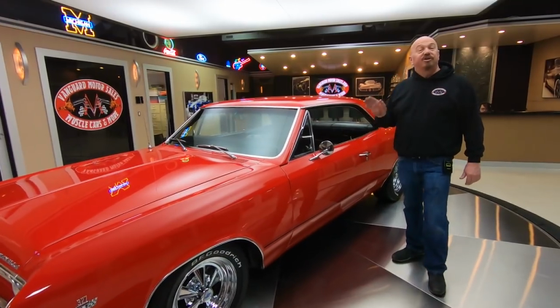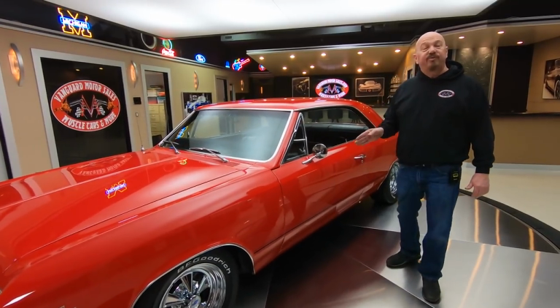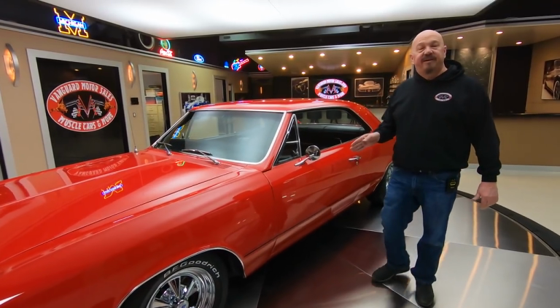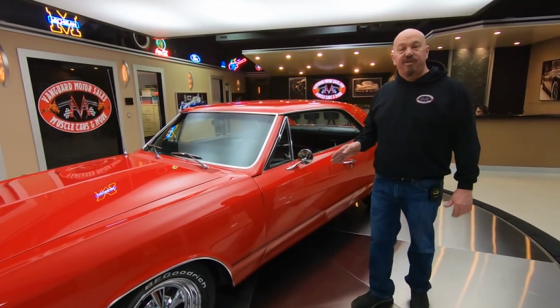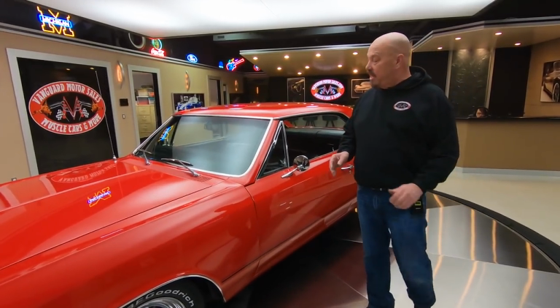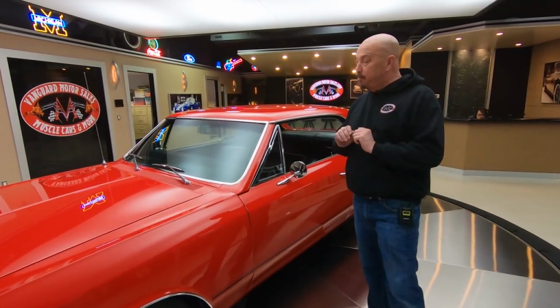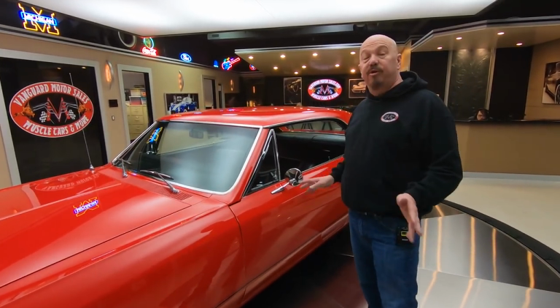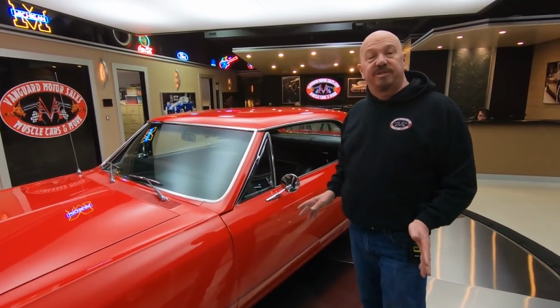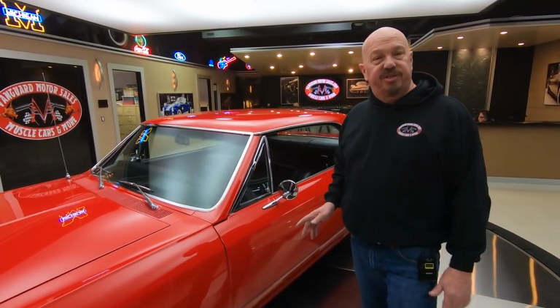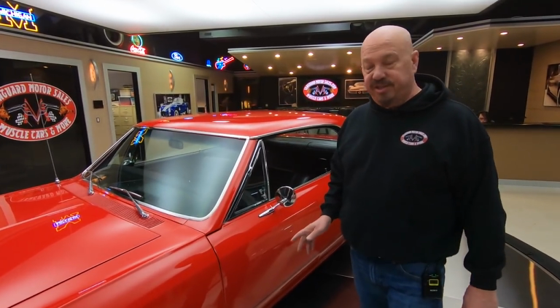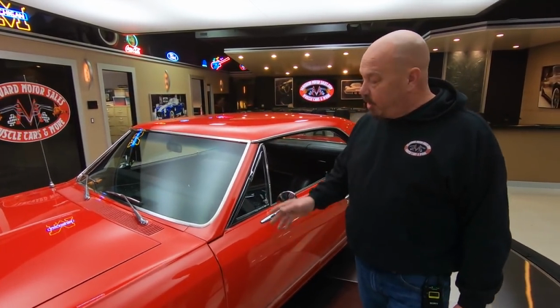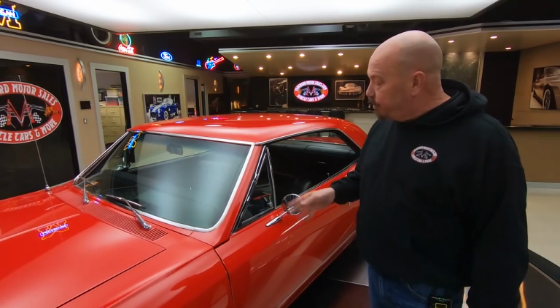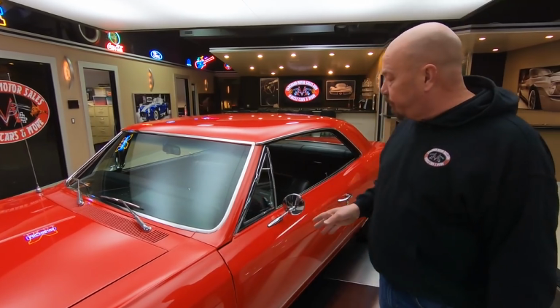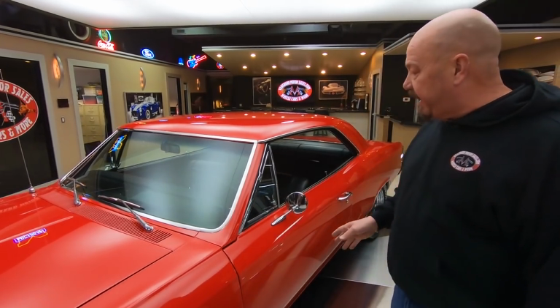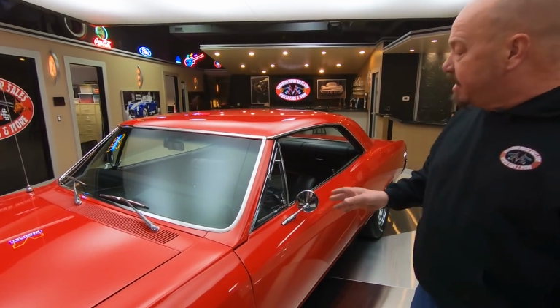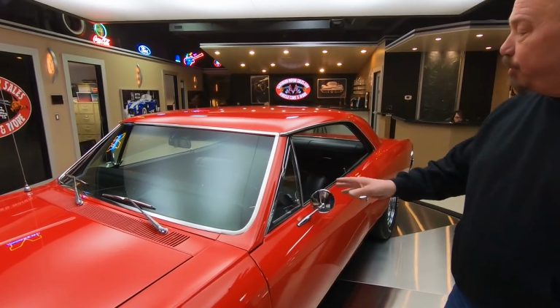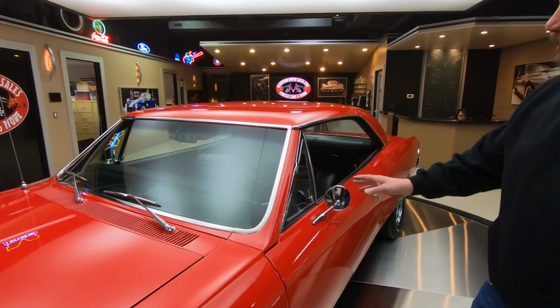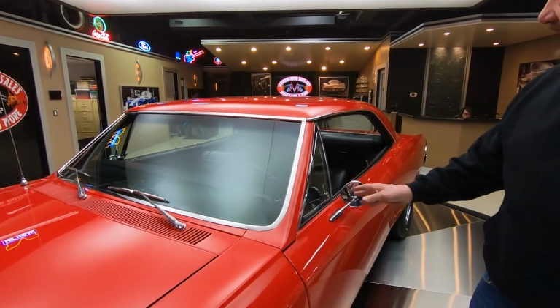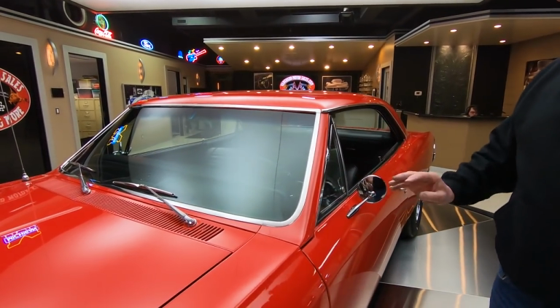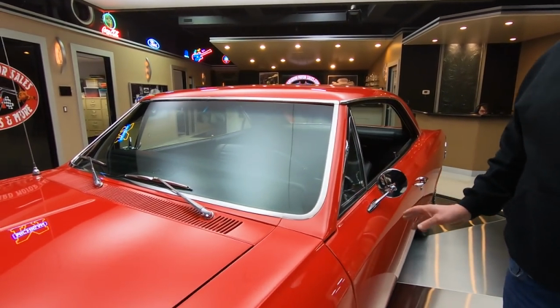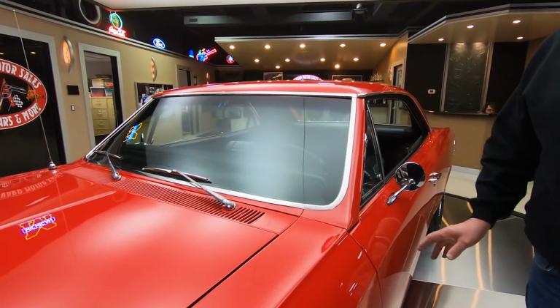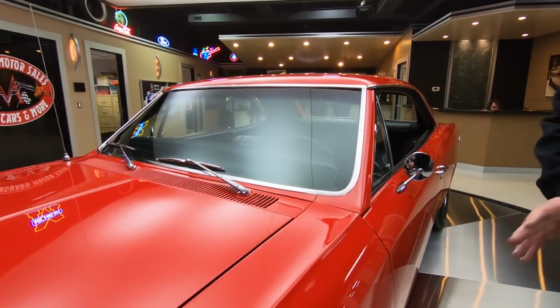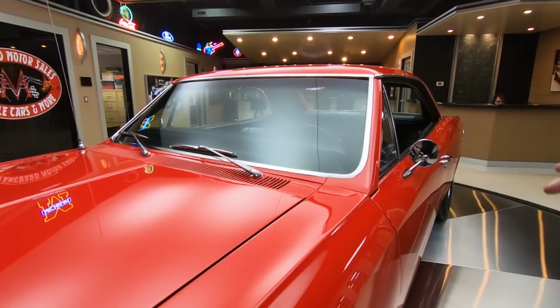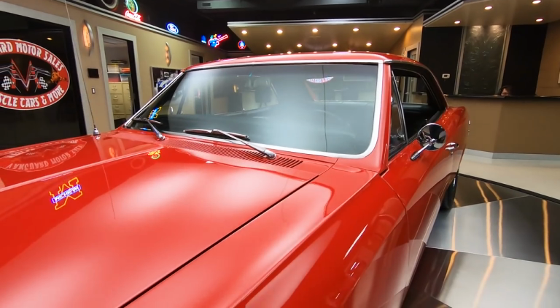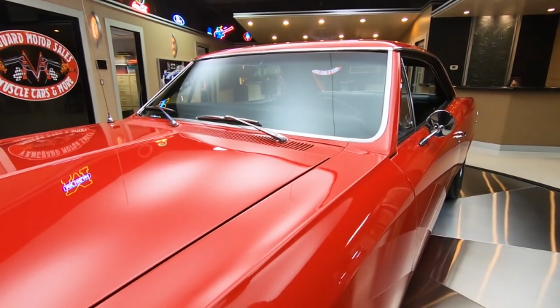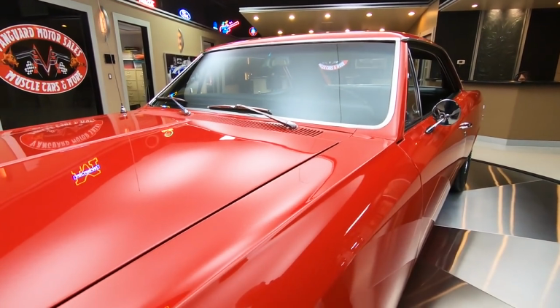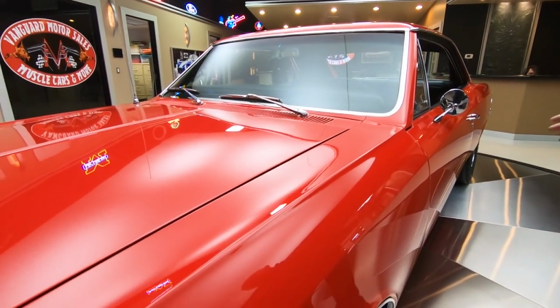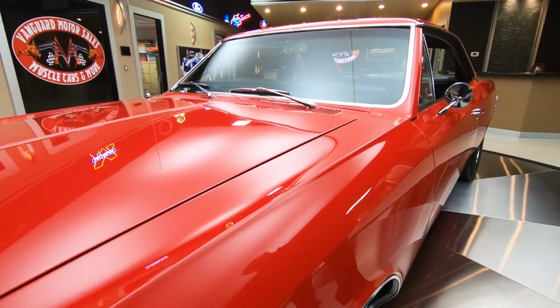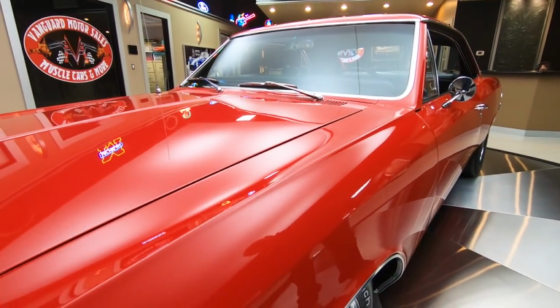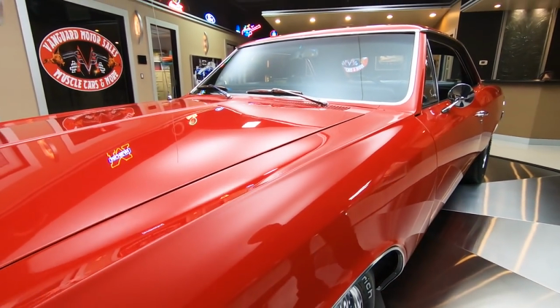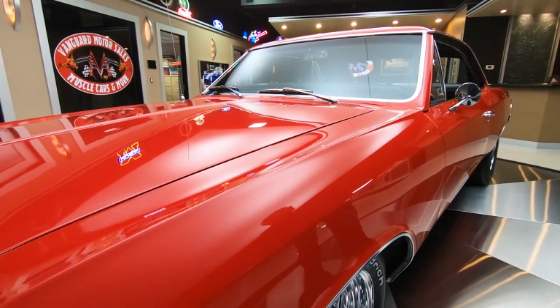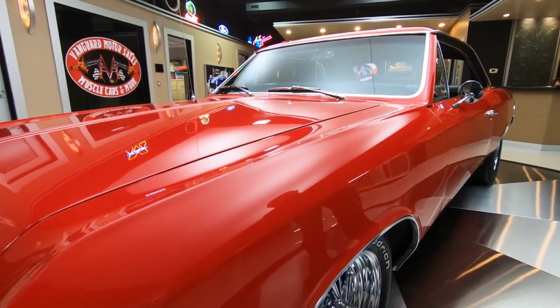There's a 327 under the hood. Beautiful restoration on this car — beautiful red paint, beautiful stainless, chrome, Kregor wheels. The restoration on this car is over the top.